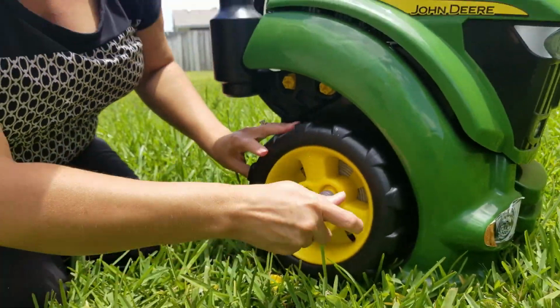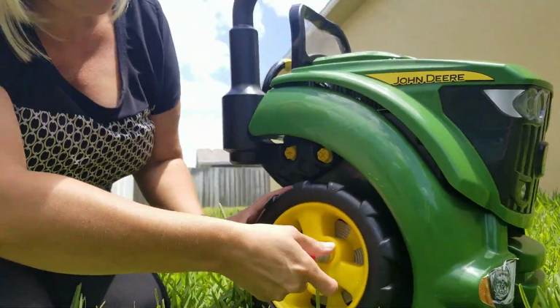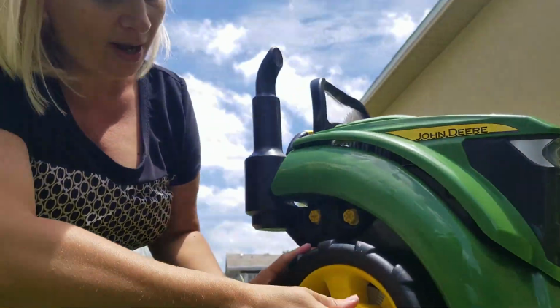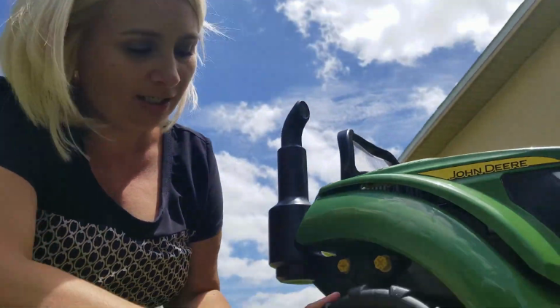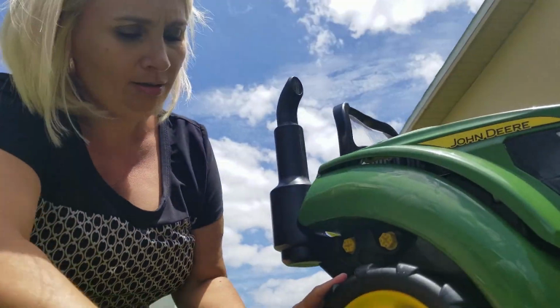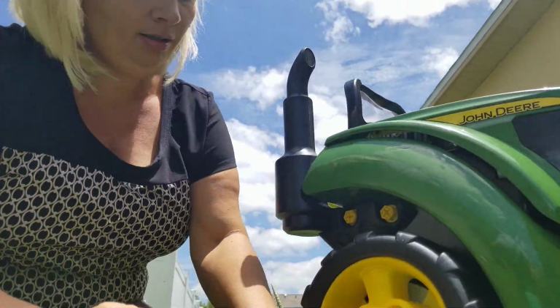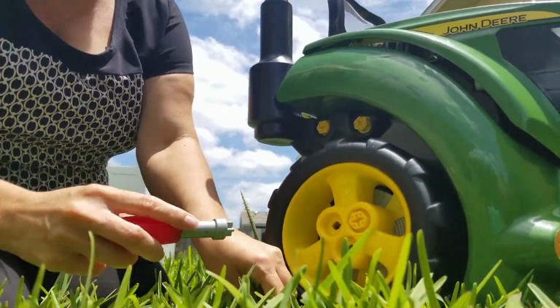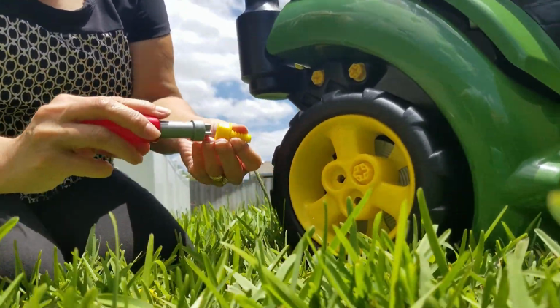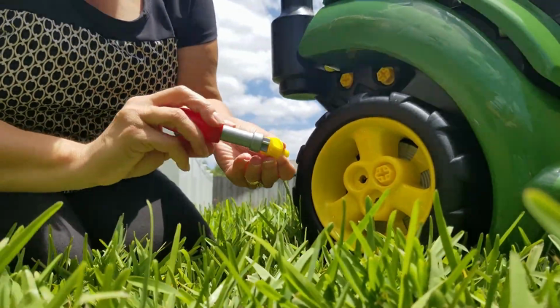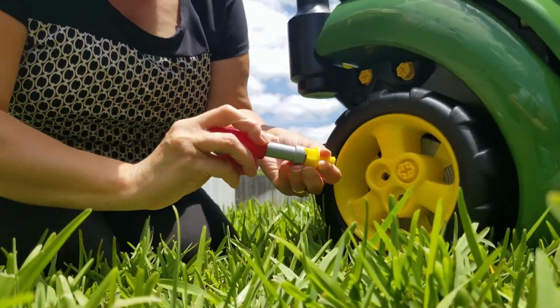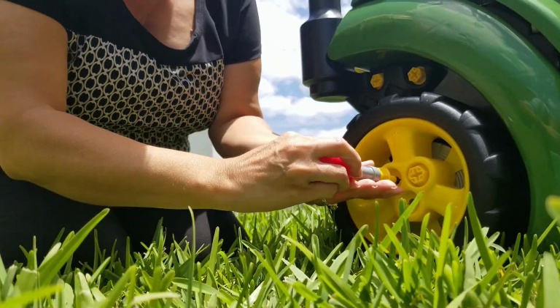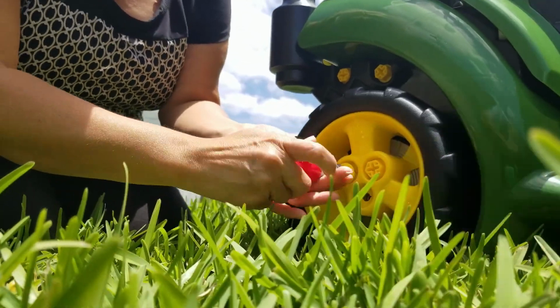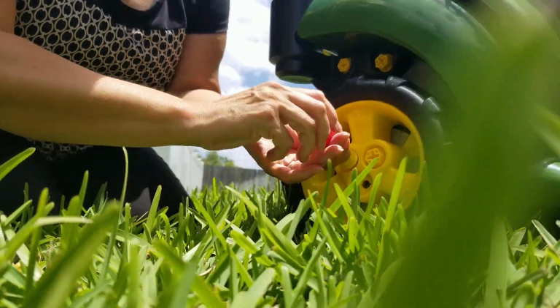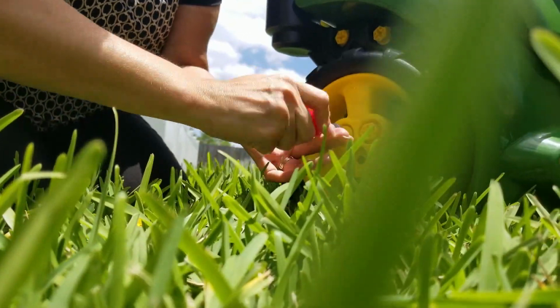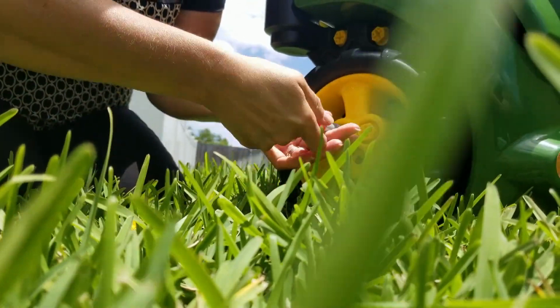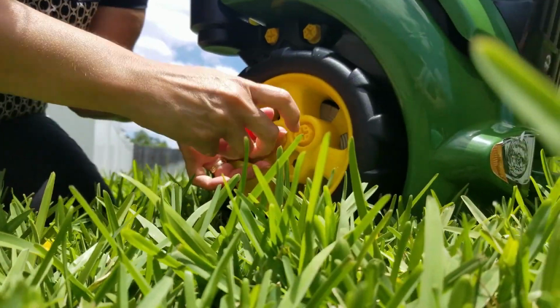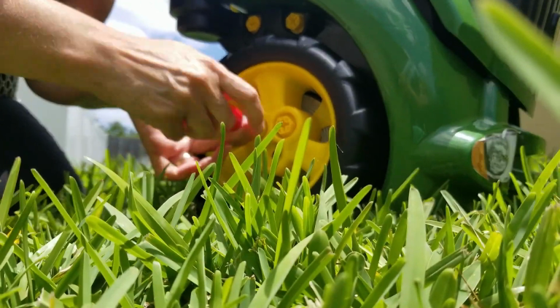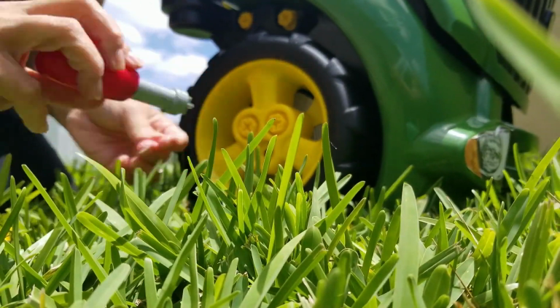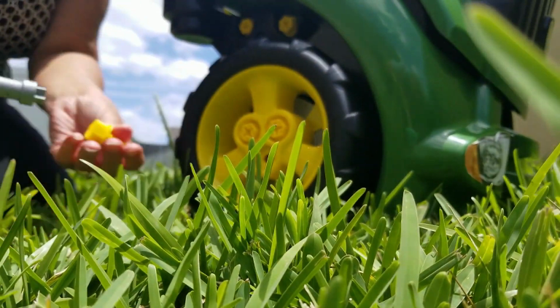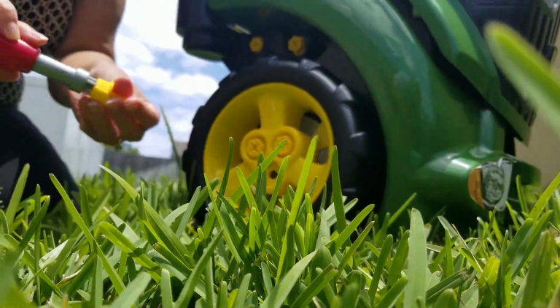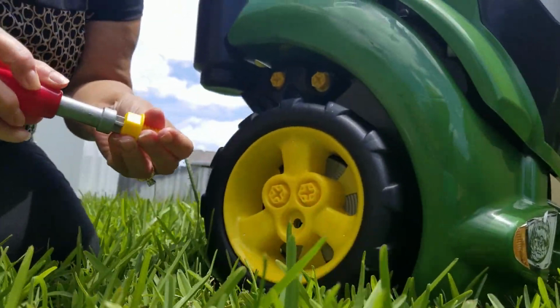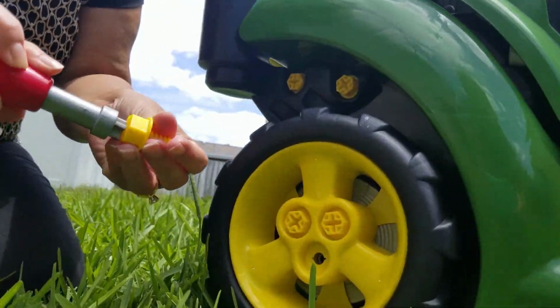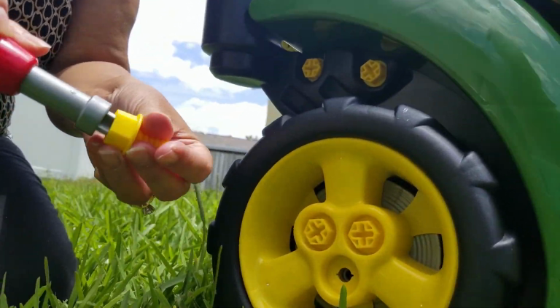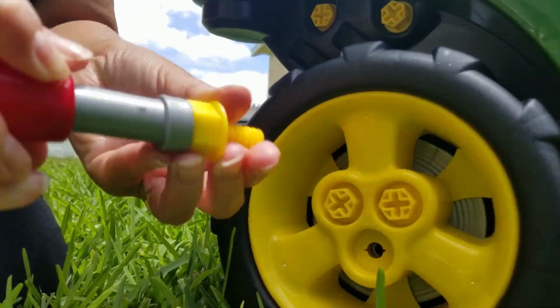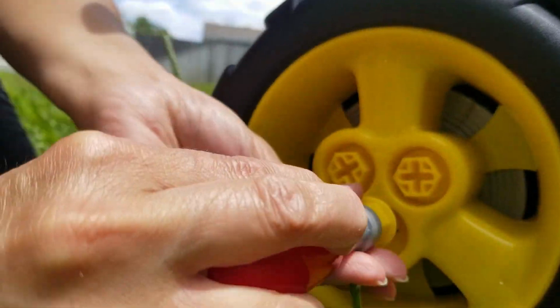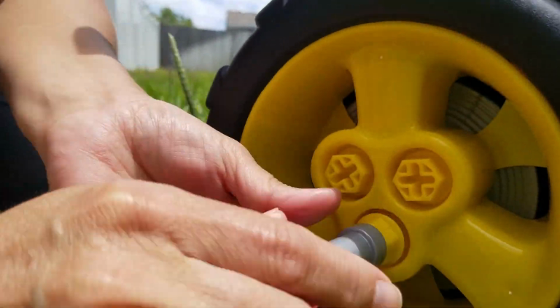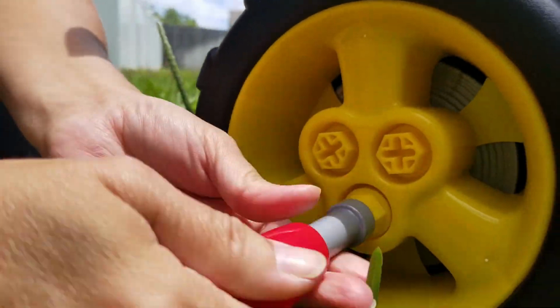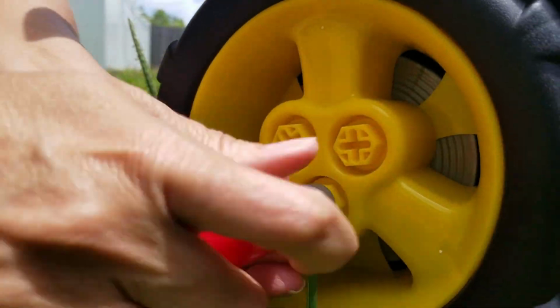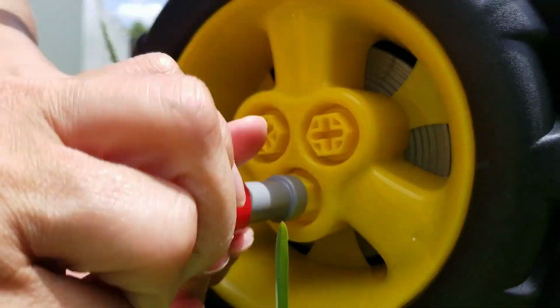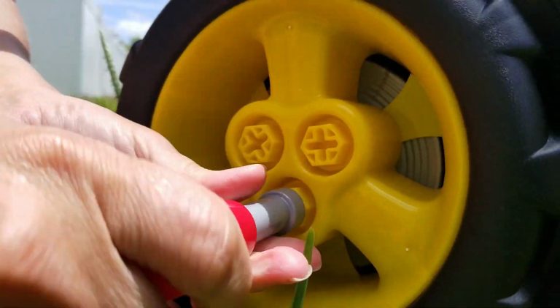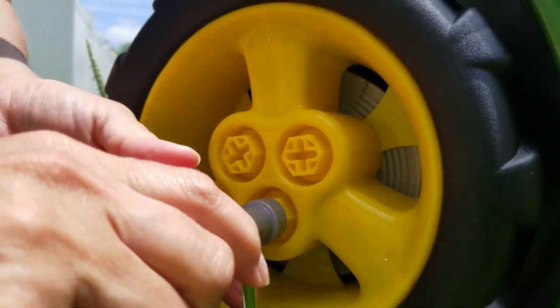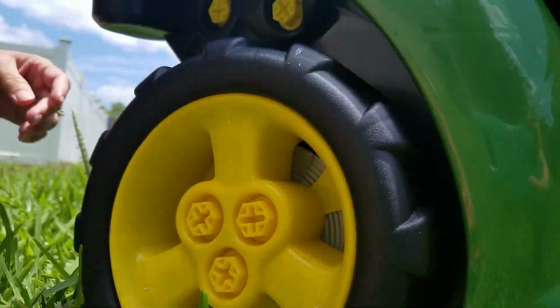Once we screw the tire back on here, you can do that to either side. Both sides come off. Actually, almost the whole entire thing will come apart. Definitely make sure that you're paying attention to how you took it apart so you can put it back together.